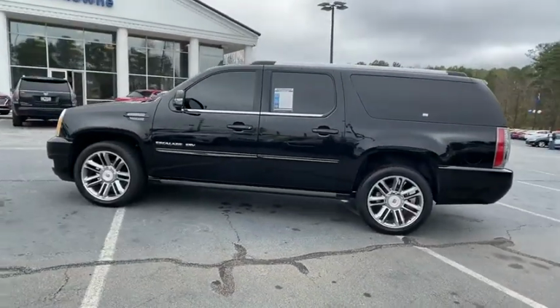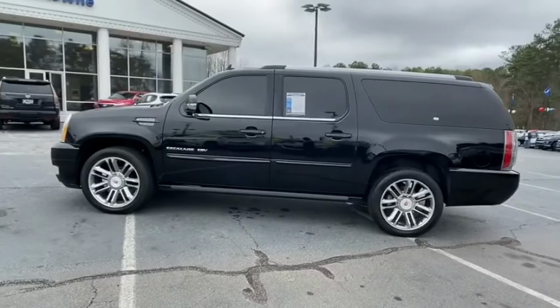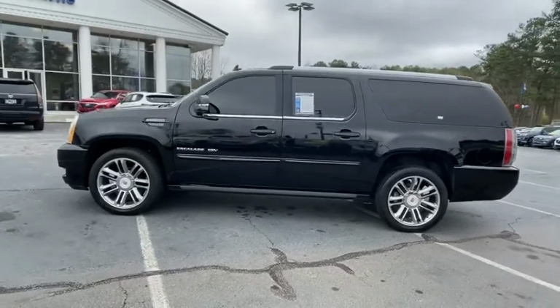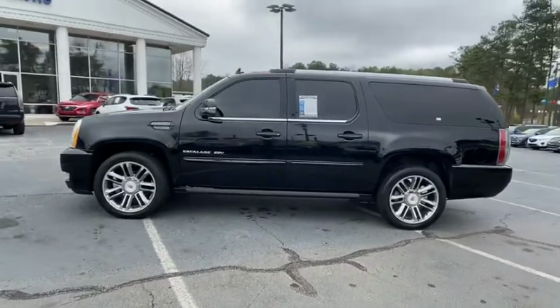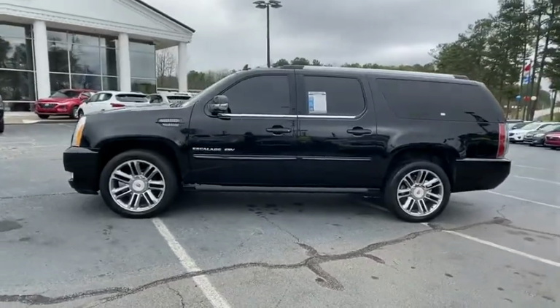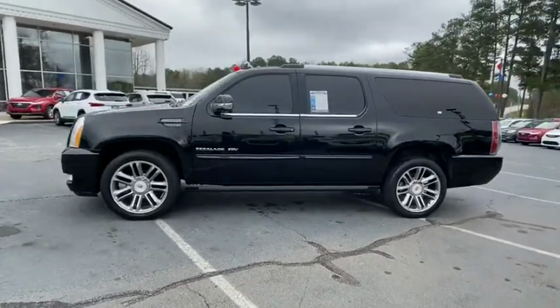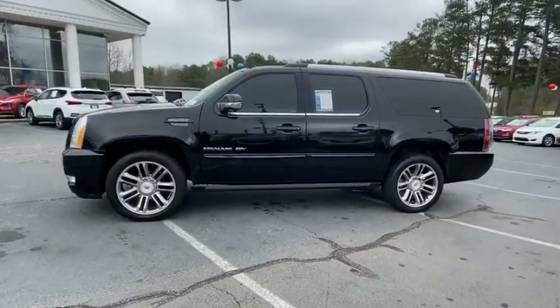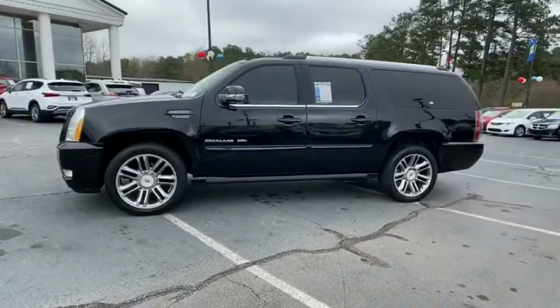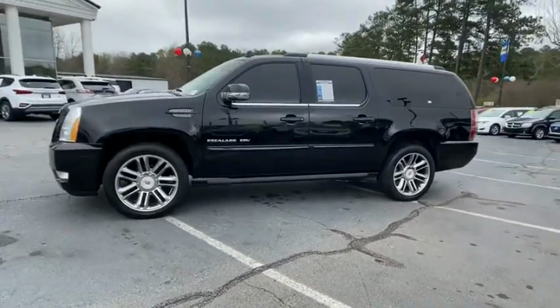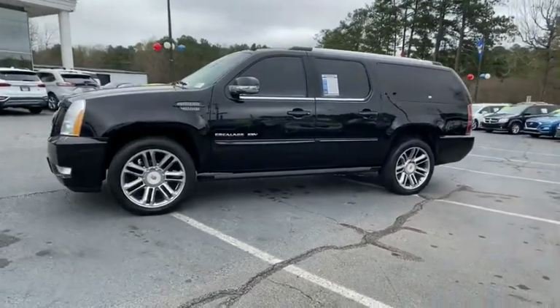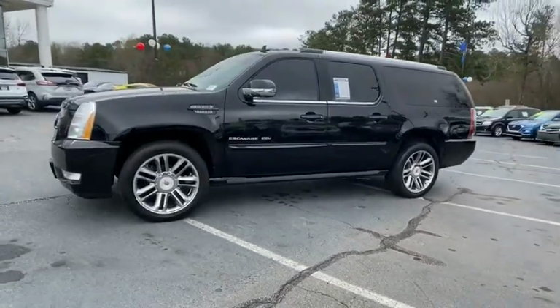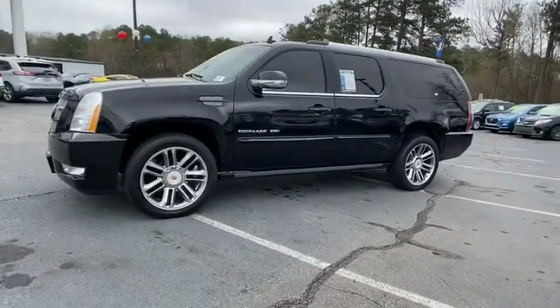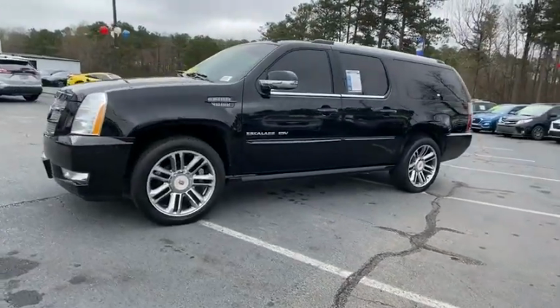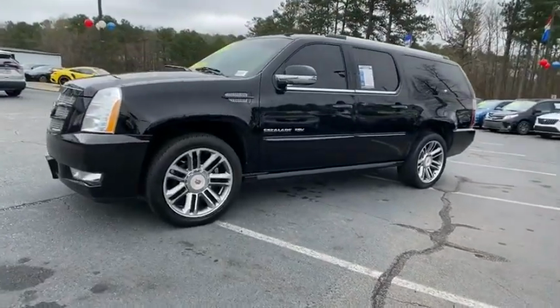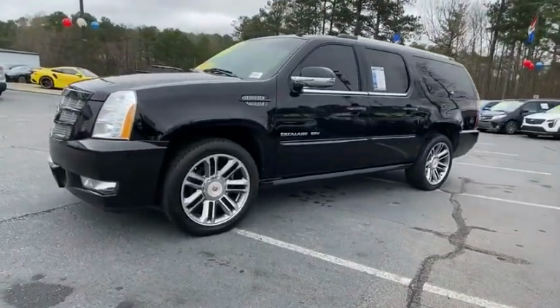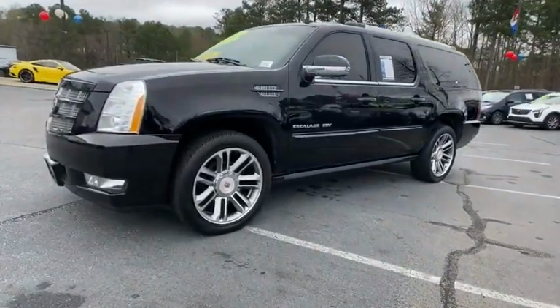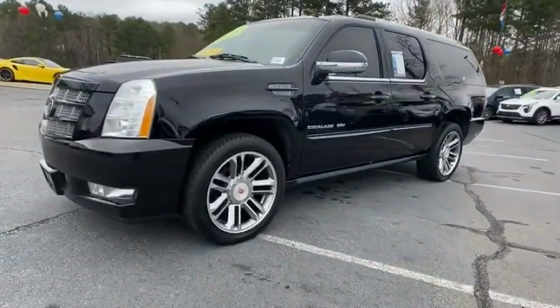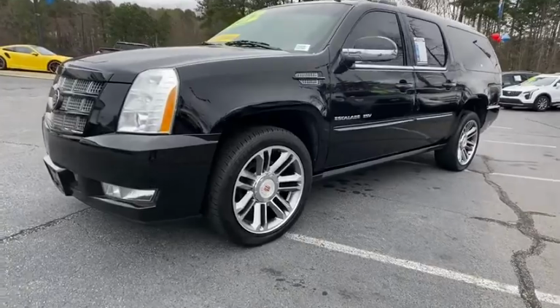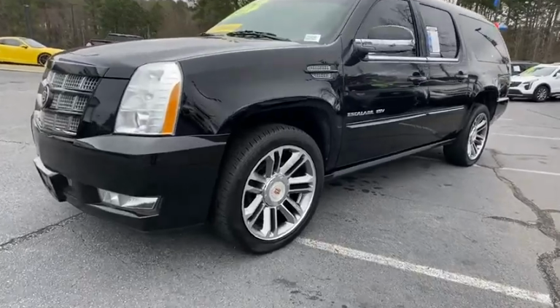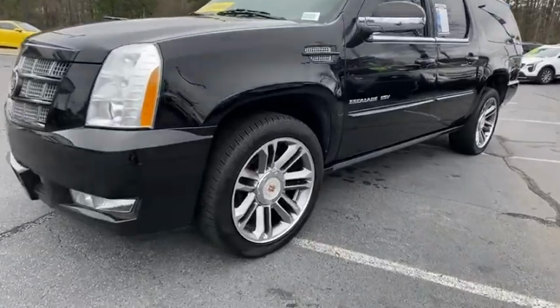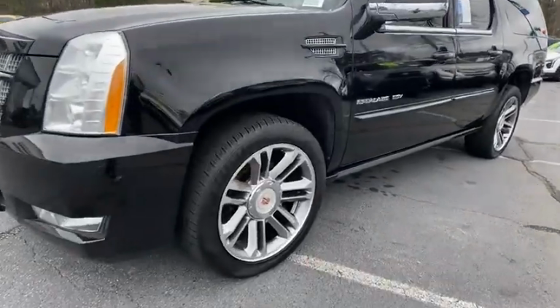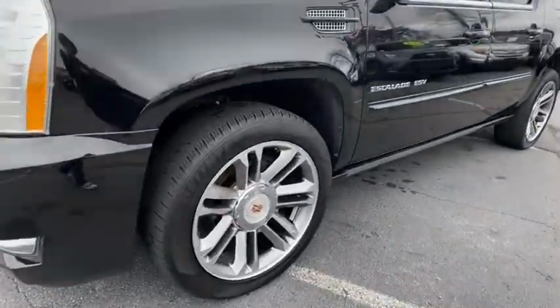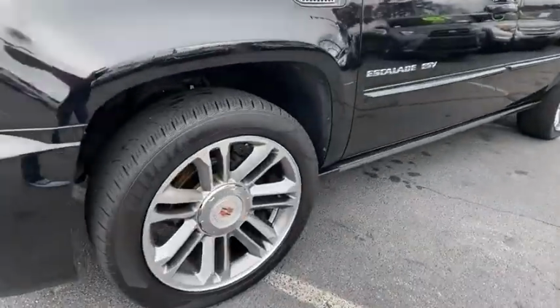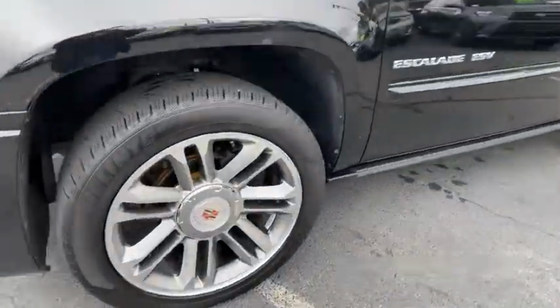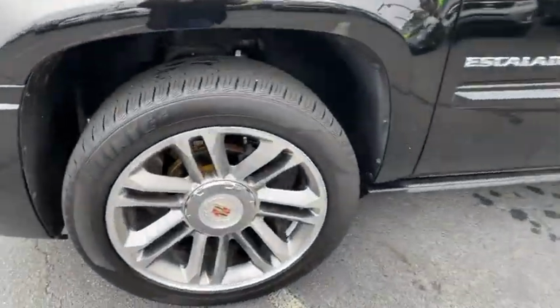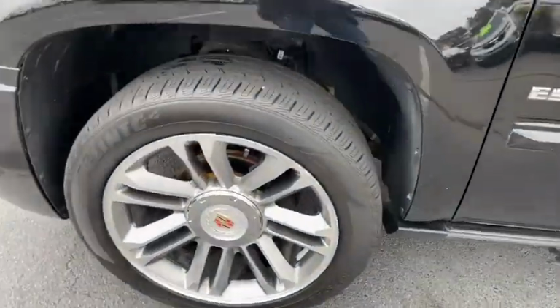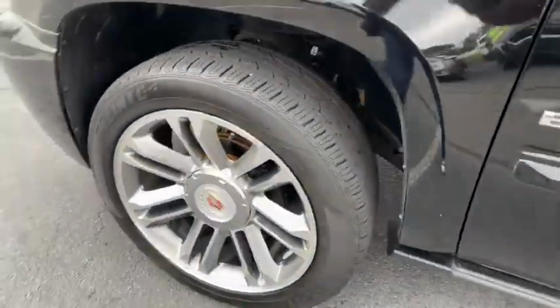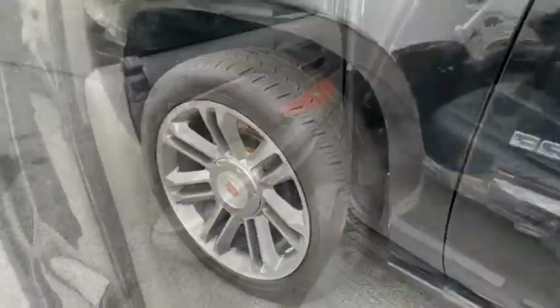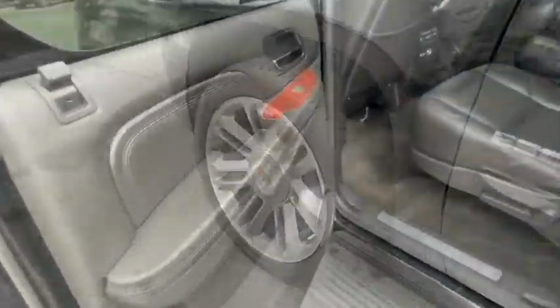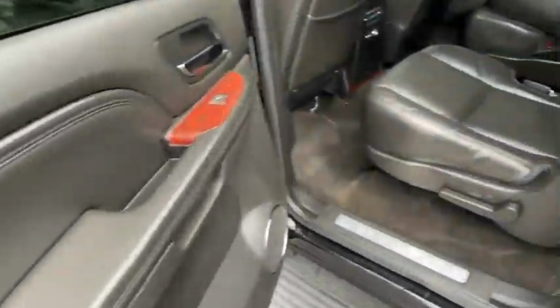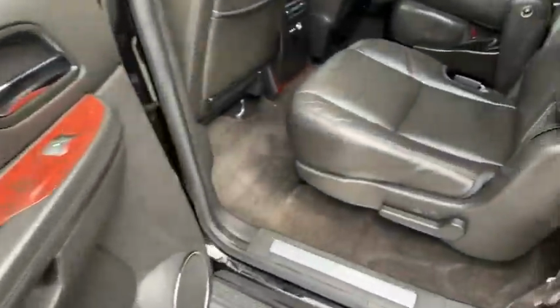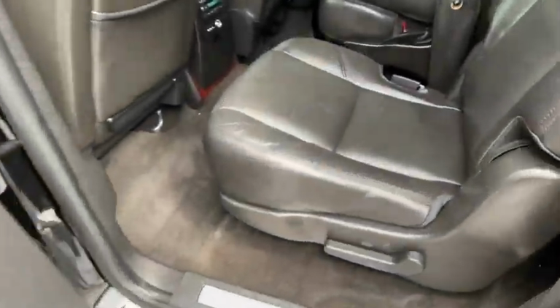Here are some of this vehicle's great options: navigation system, power passenger seat, traction control, power liftgate, leather-wrapped steering wheel, dual airbags, power steering.